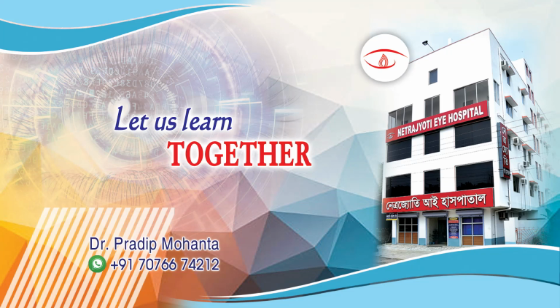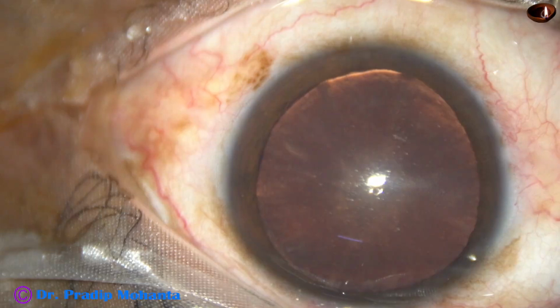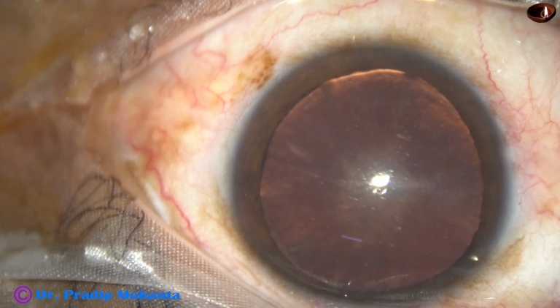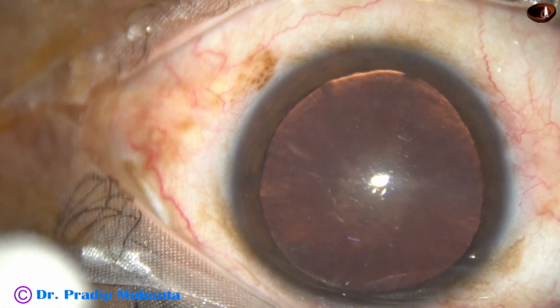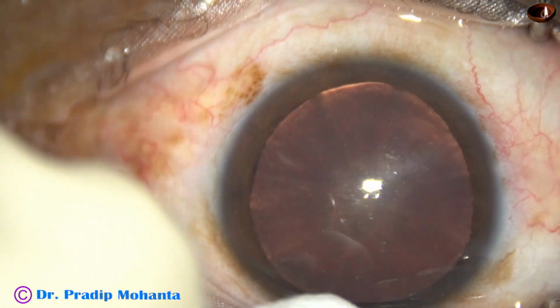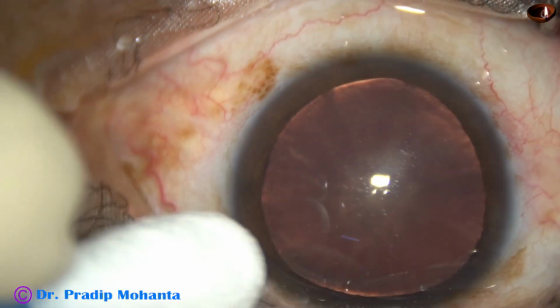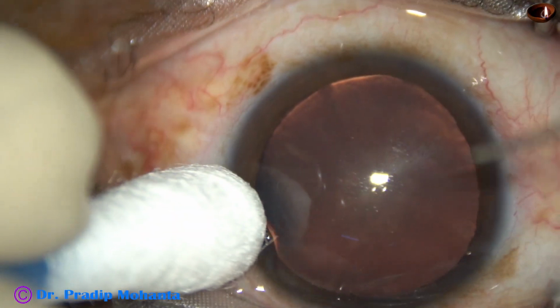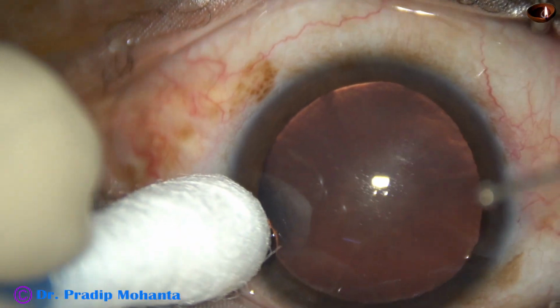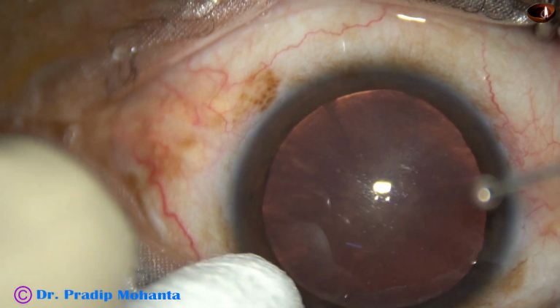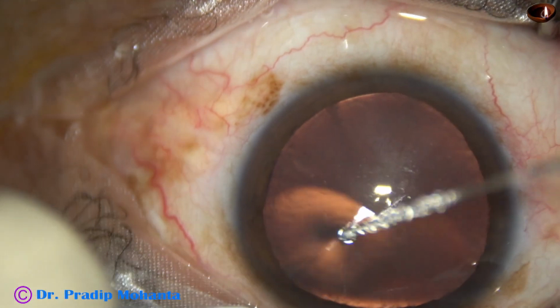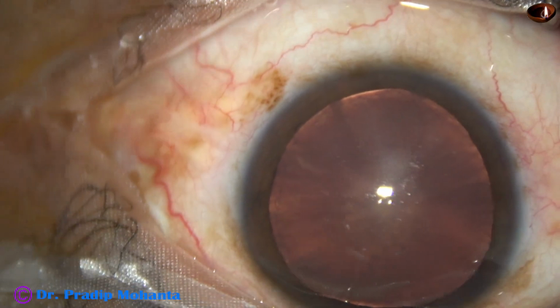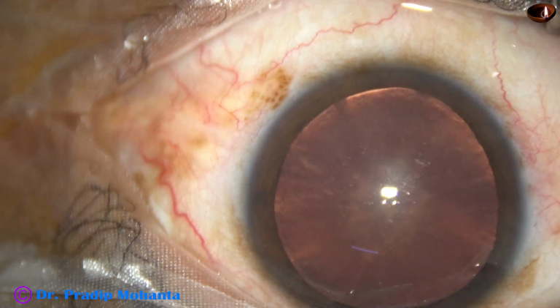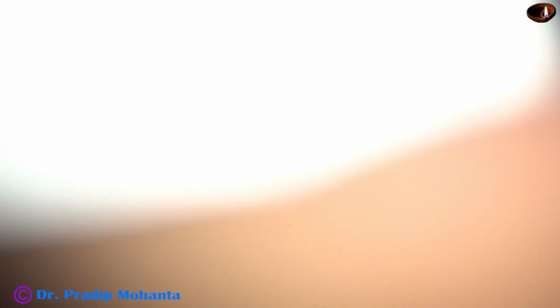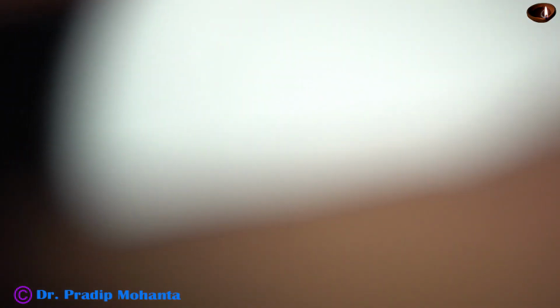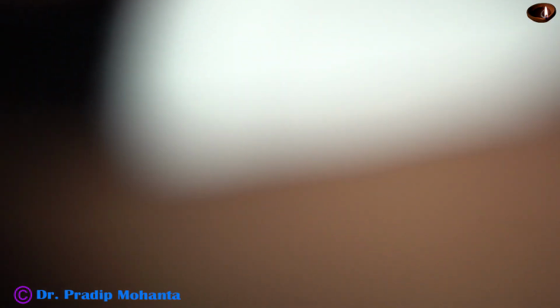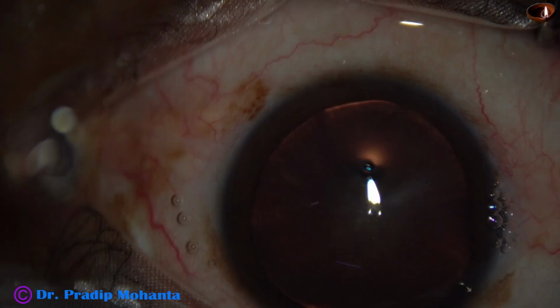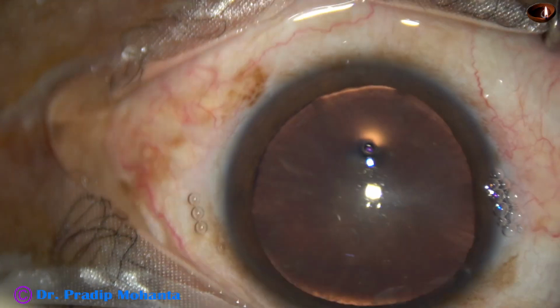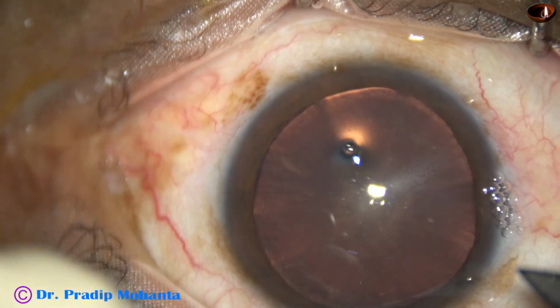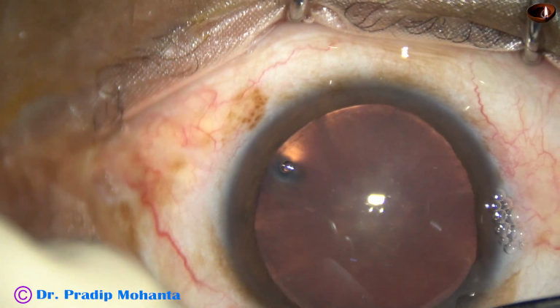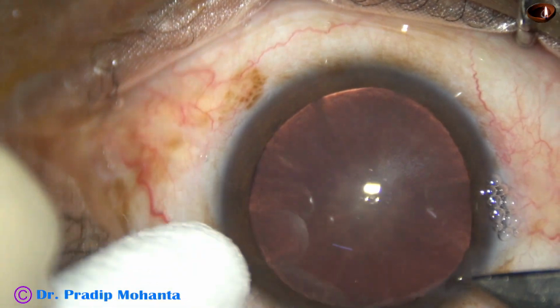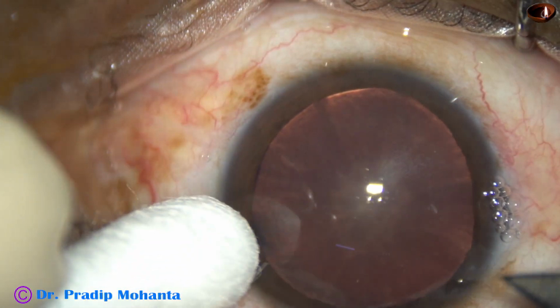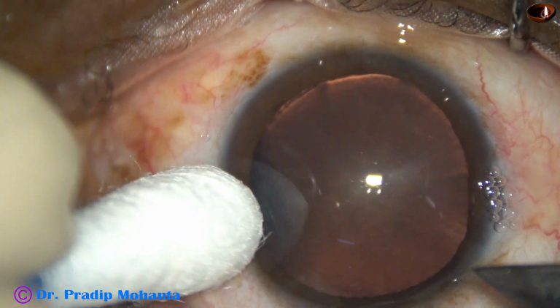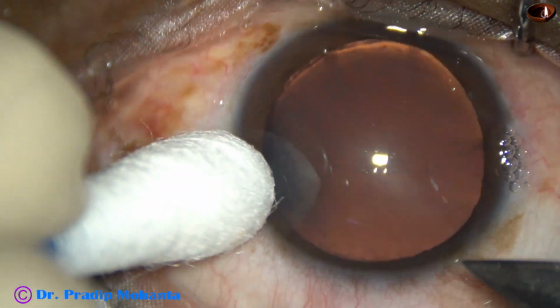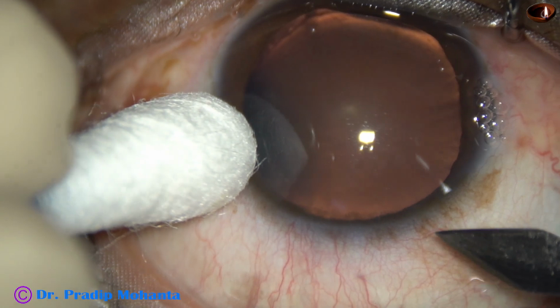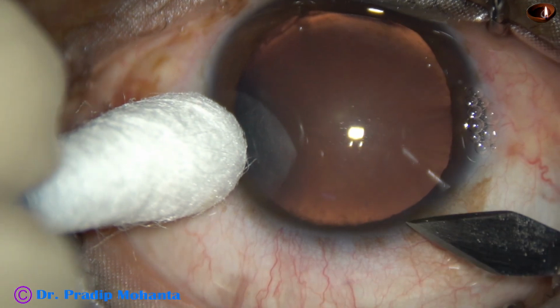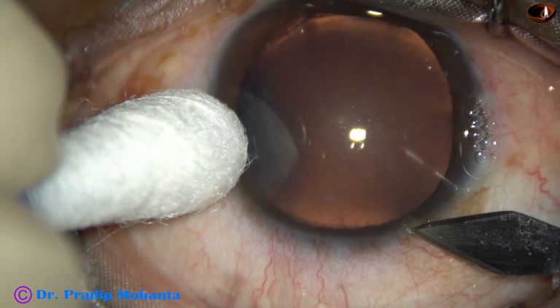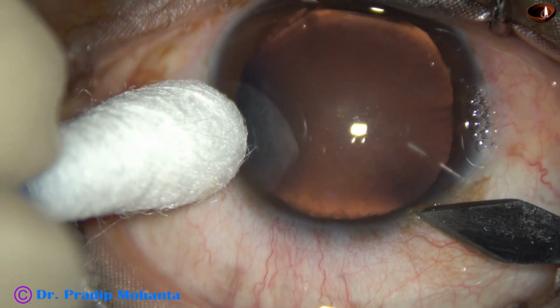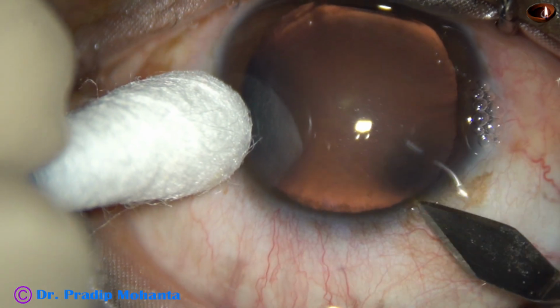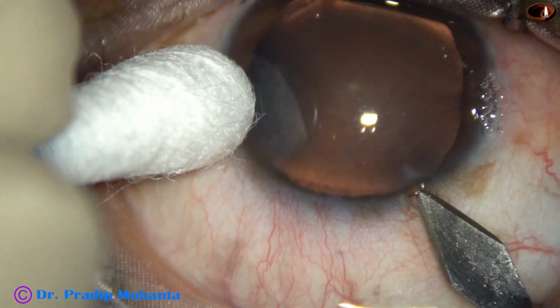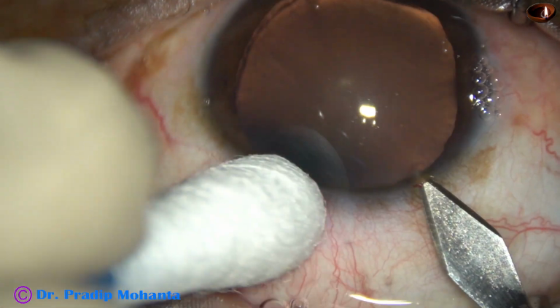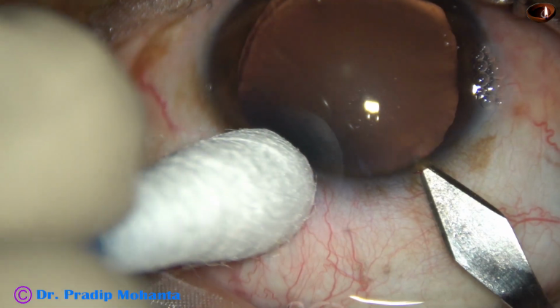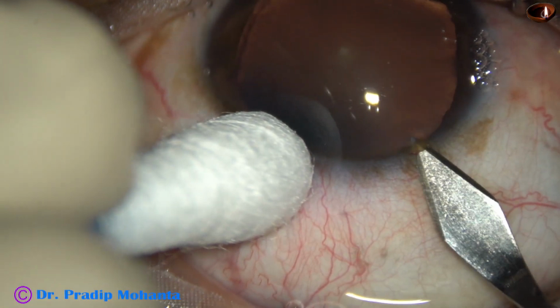This is a soft cataract. There is posterior subcapsular opacity. The patient is diabetic for 12 years. Though soft, this kind of cataract is not easy to manage.